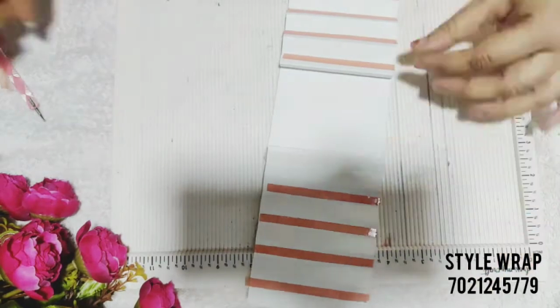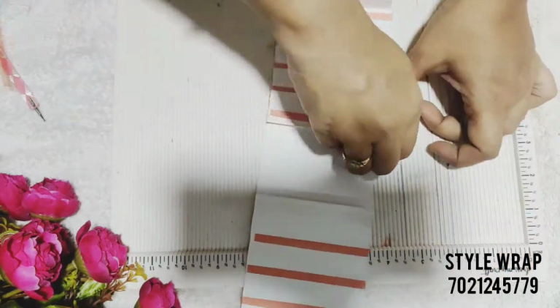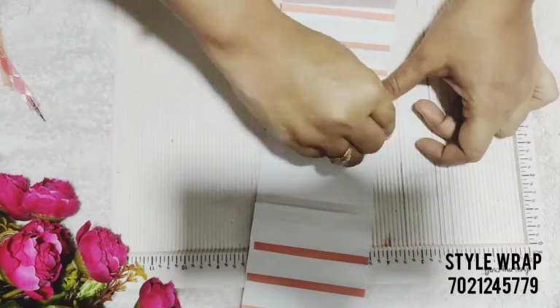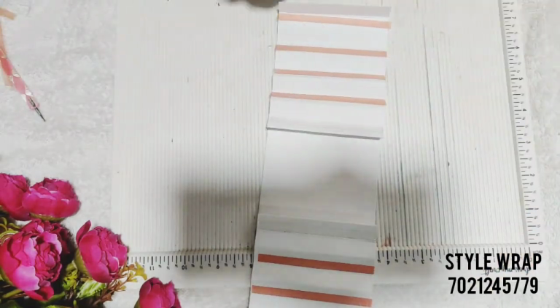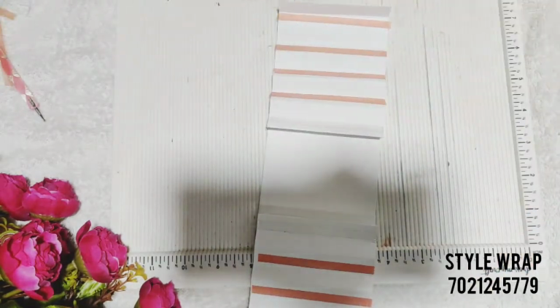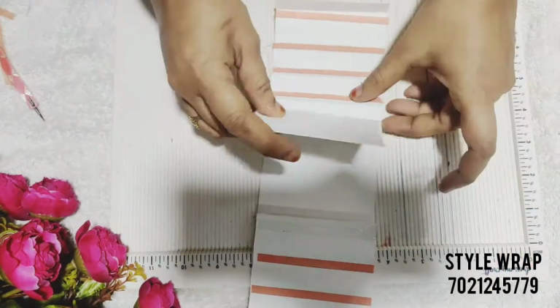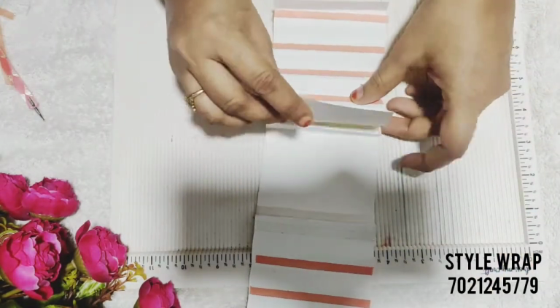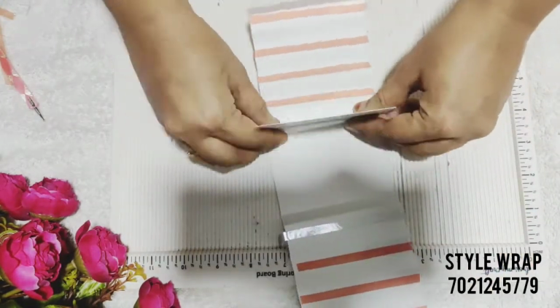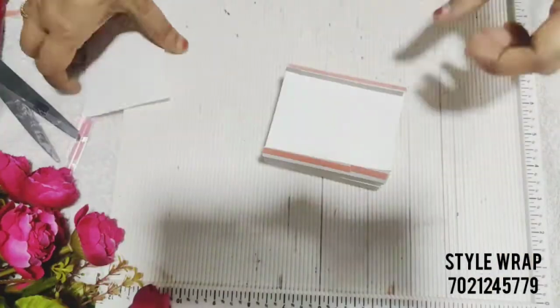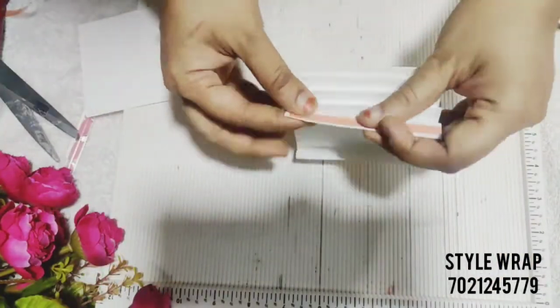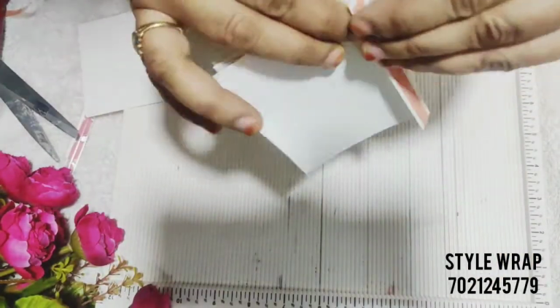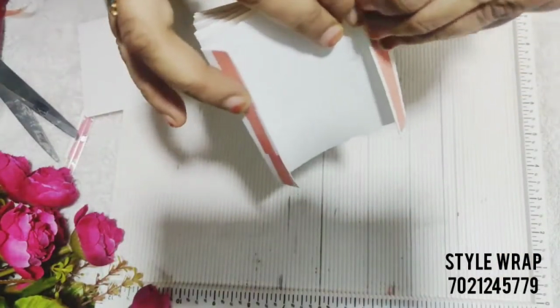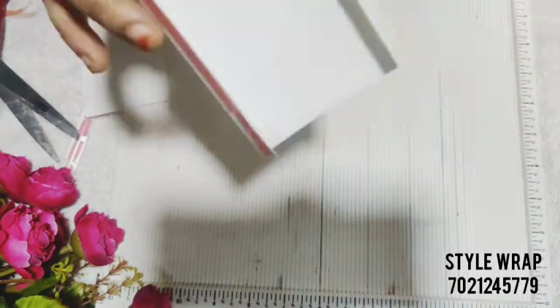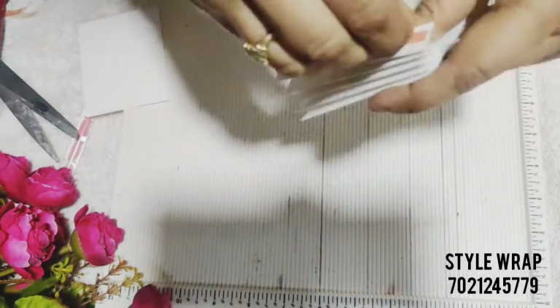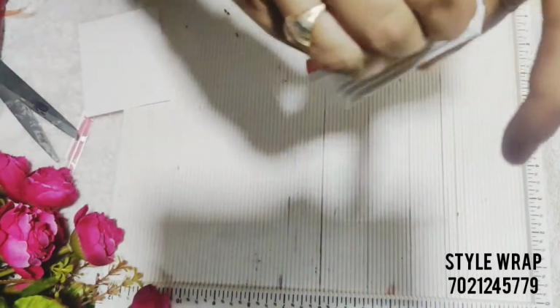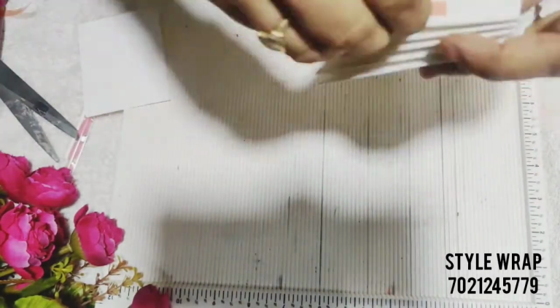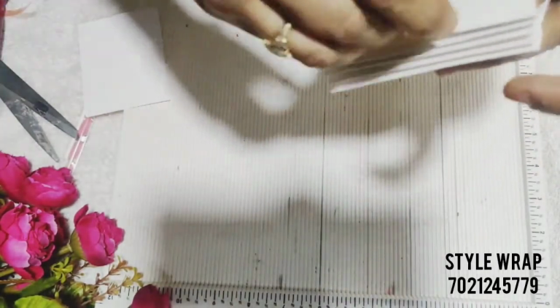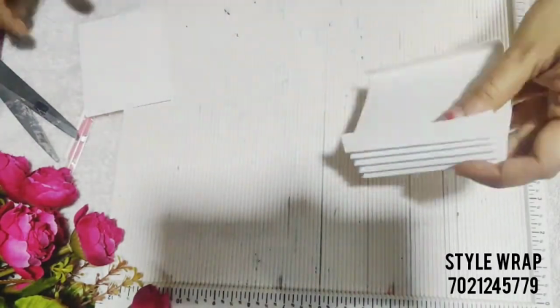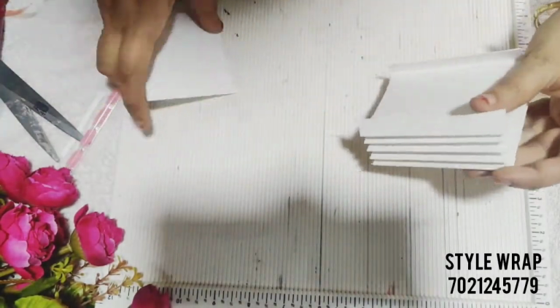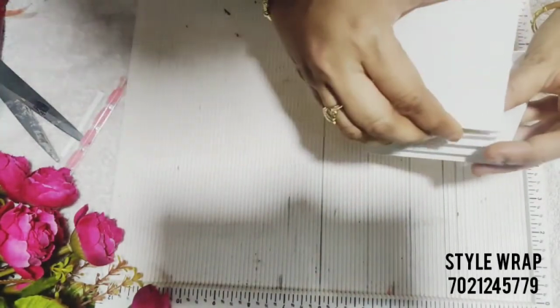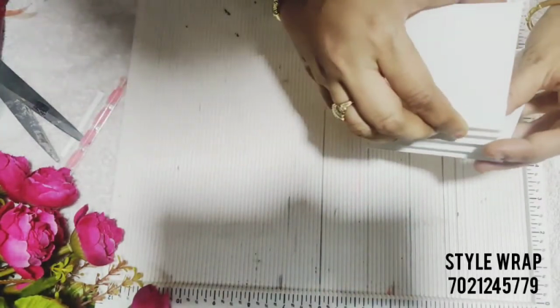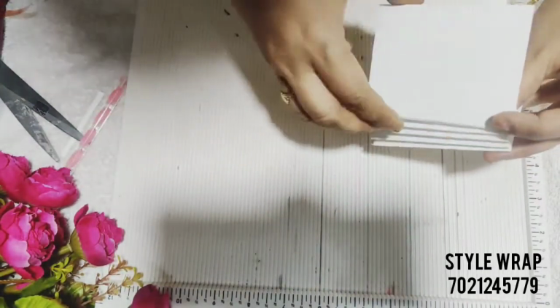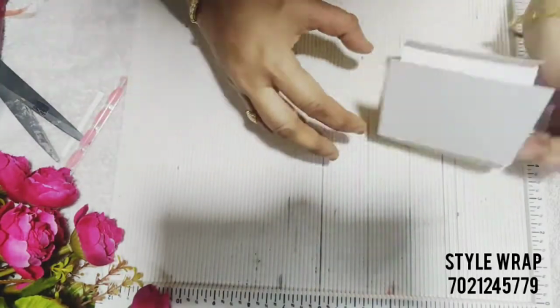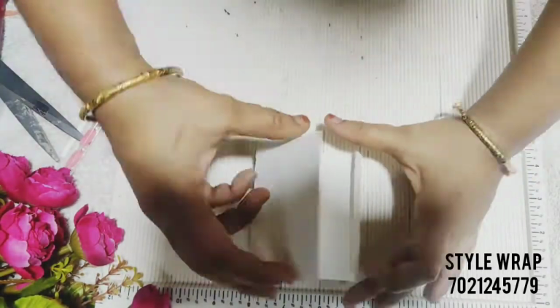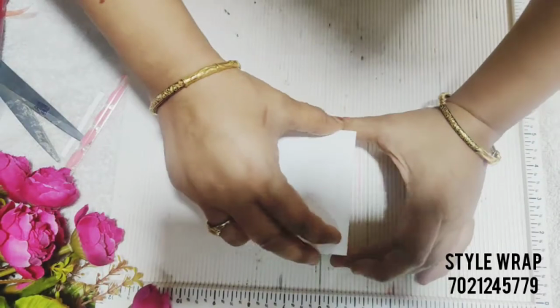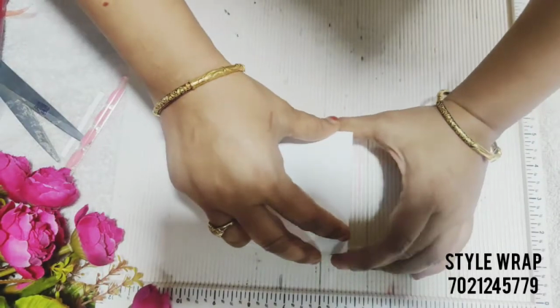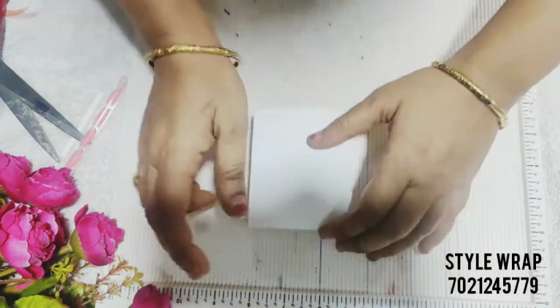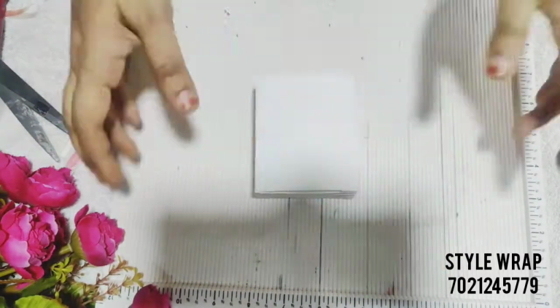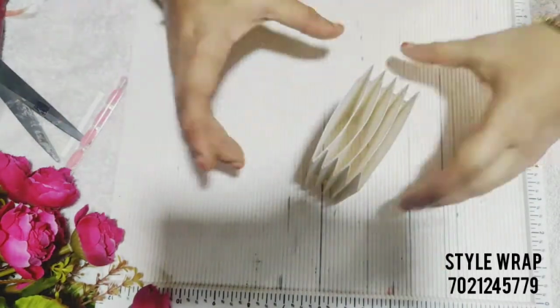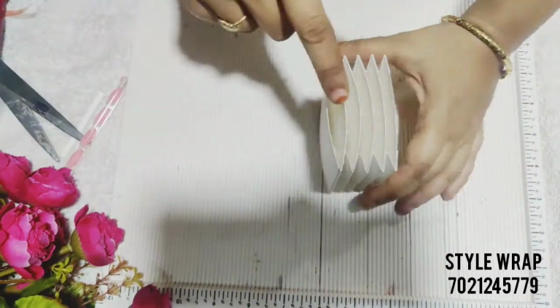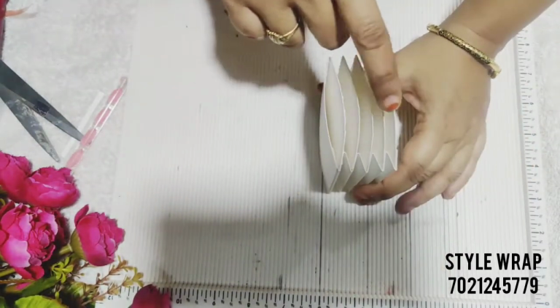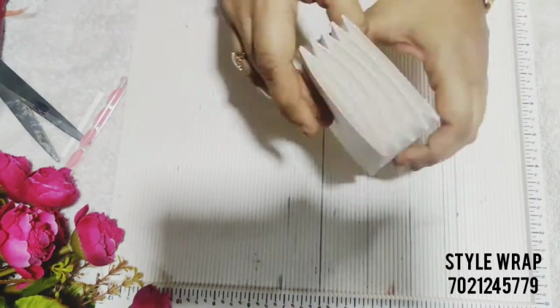We need to cut seven pieces of the same size cardstock and stick them as shown in the video. See — the pockets are ready!